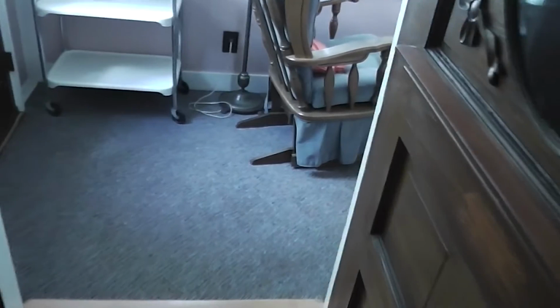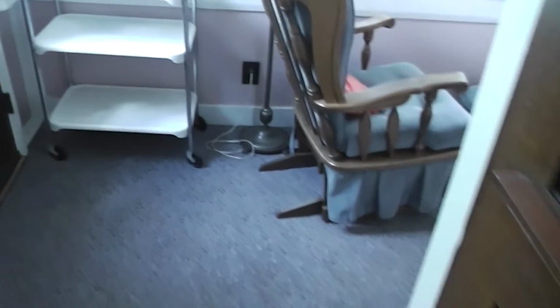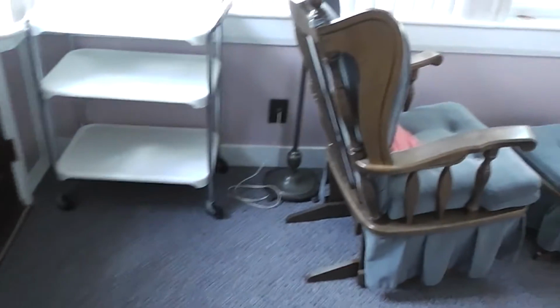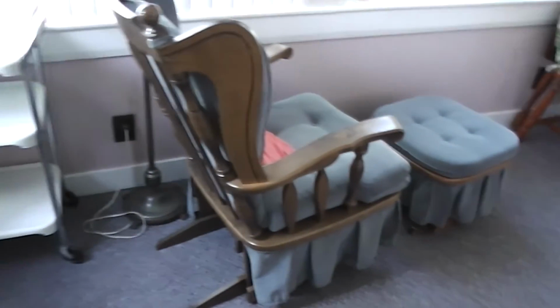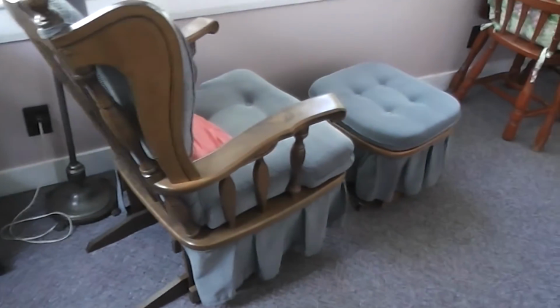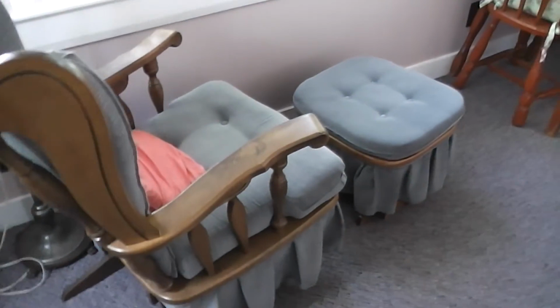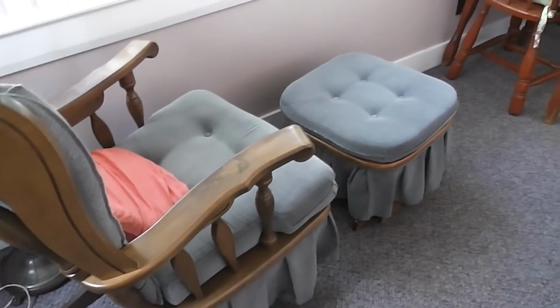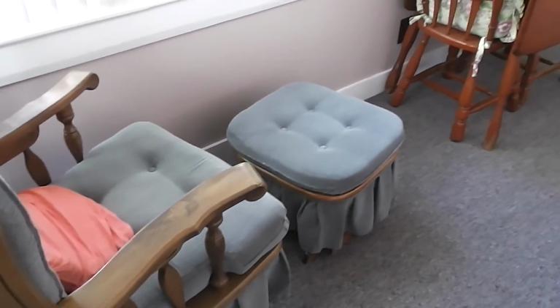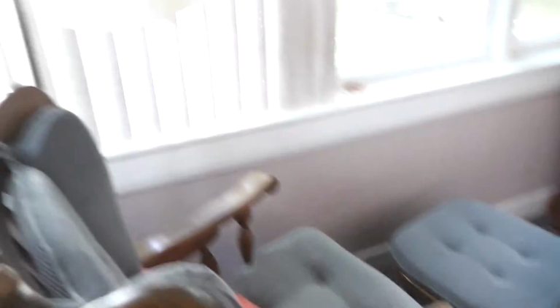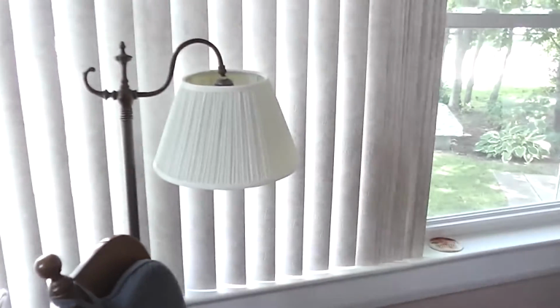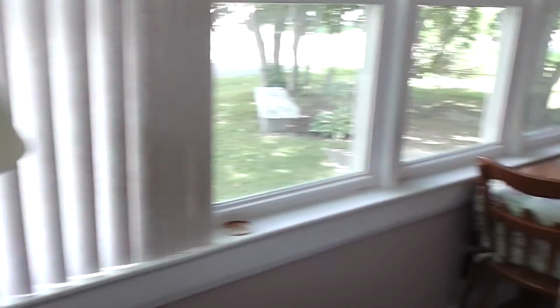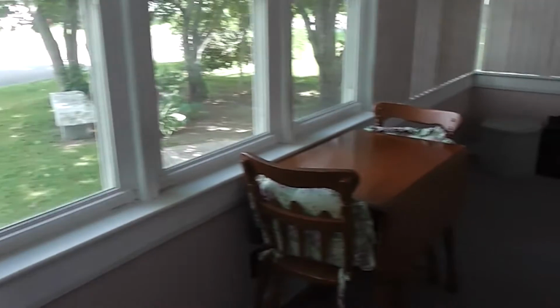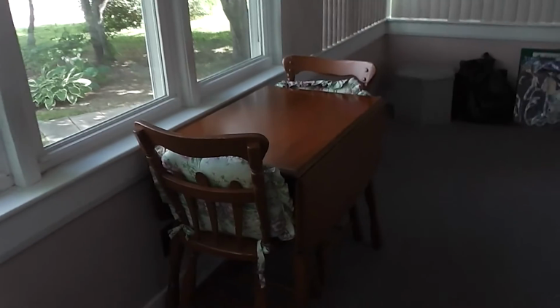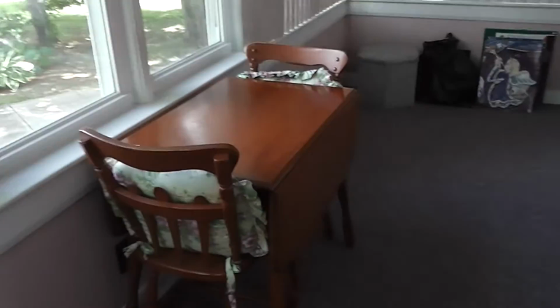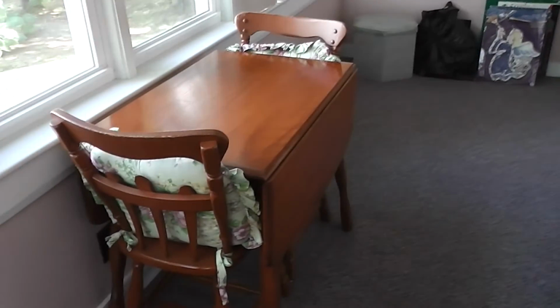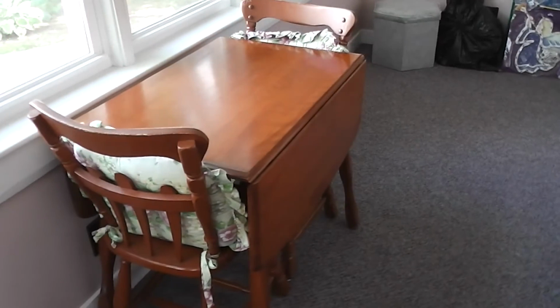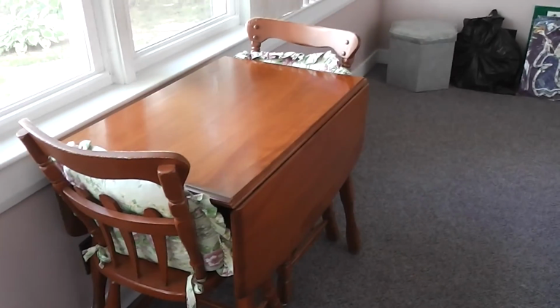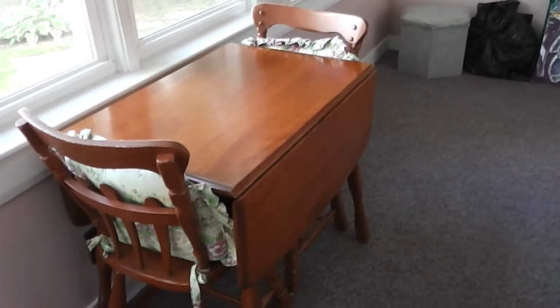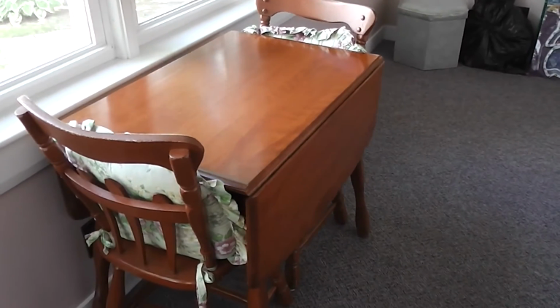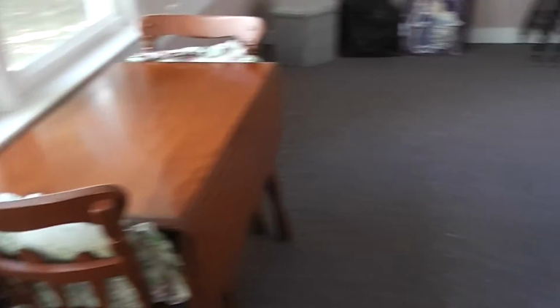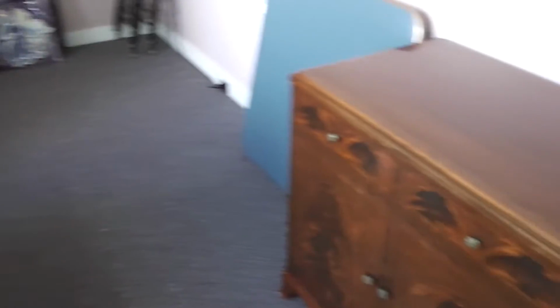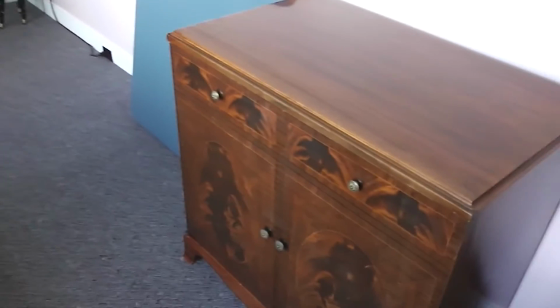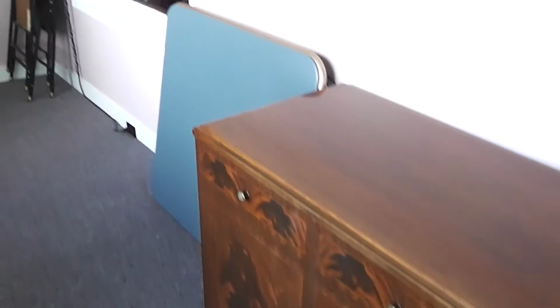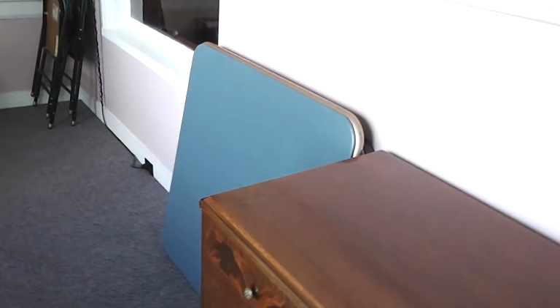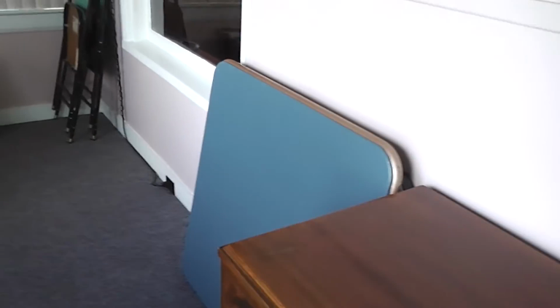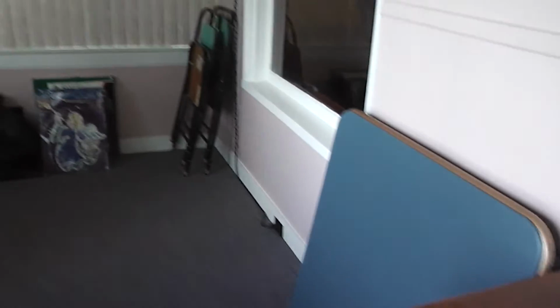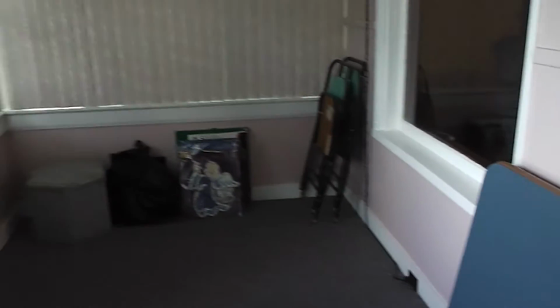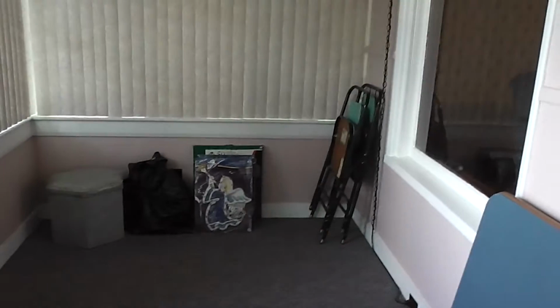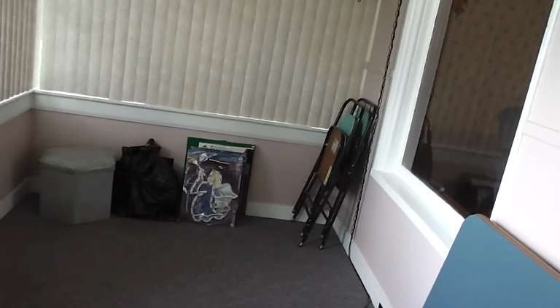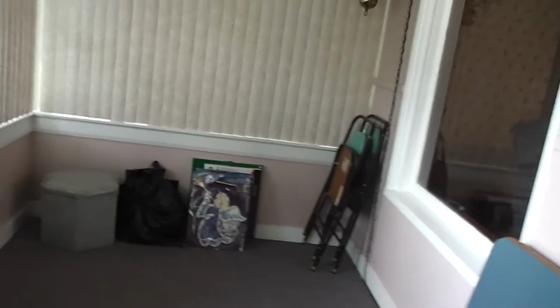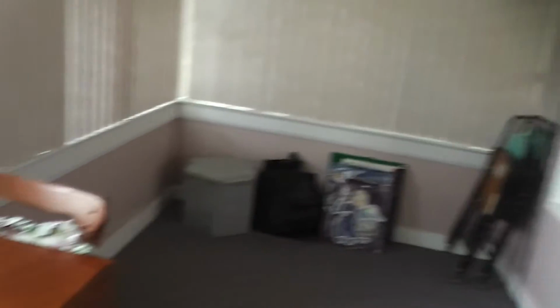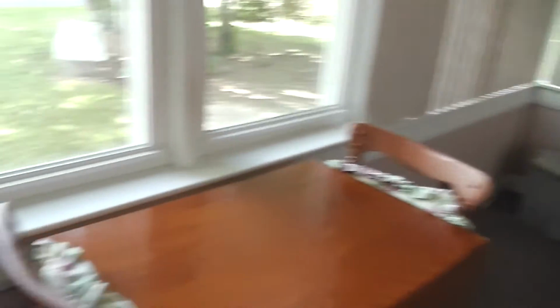Coming out here on the porch, we've got a rolling shelf, some rocking chairs and ottomans, another lamp, and another table. There are extra chairs that go to this set. Here's another cabinet, a nice folding table, some more folding chairs, decorations, and Christmas items.